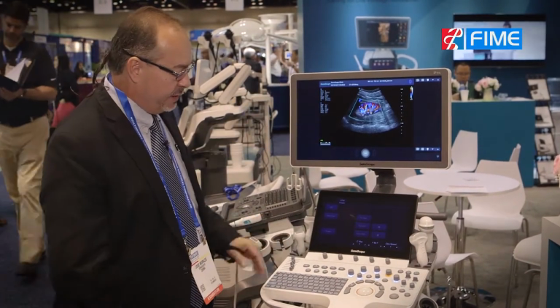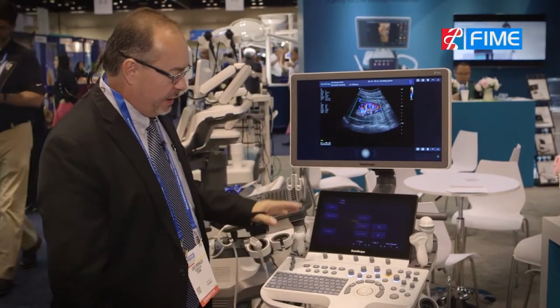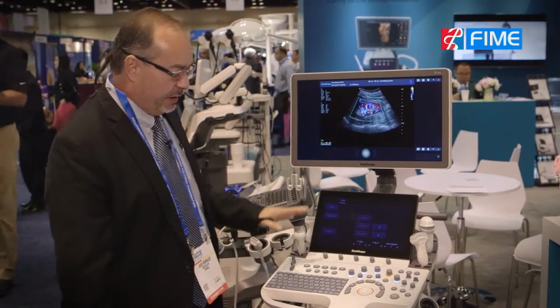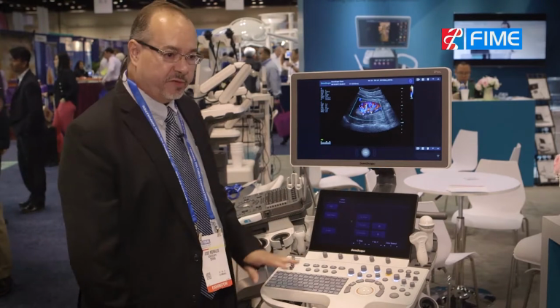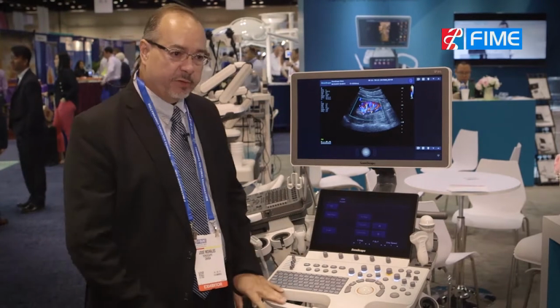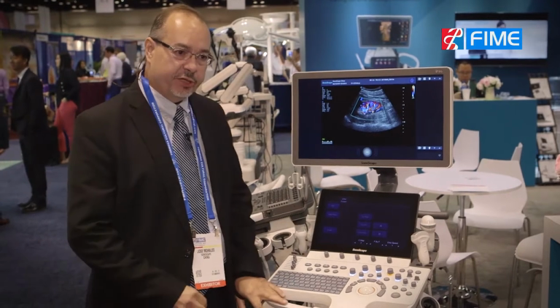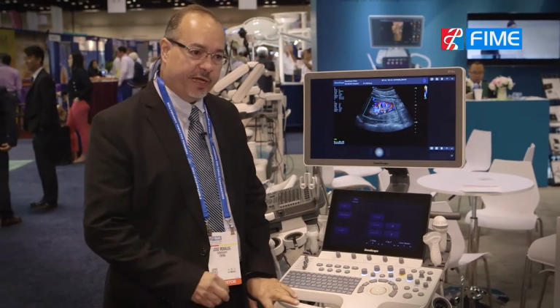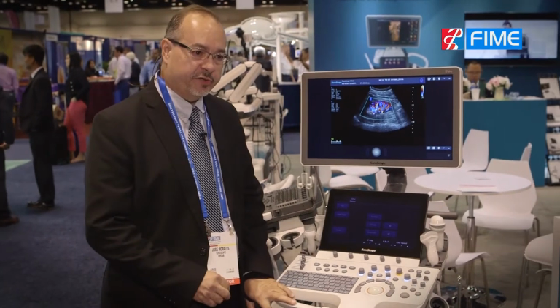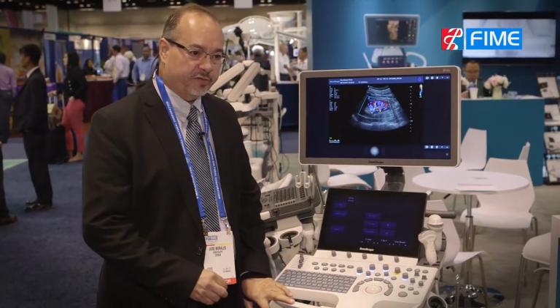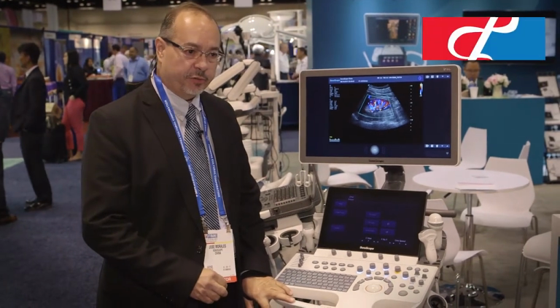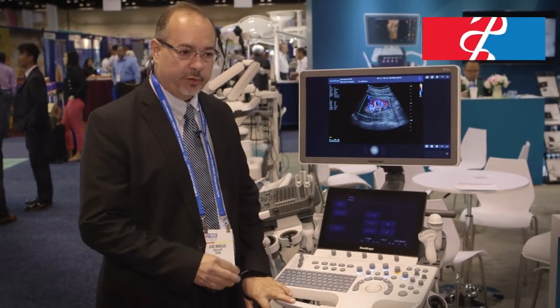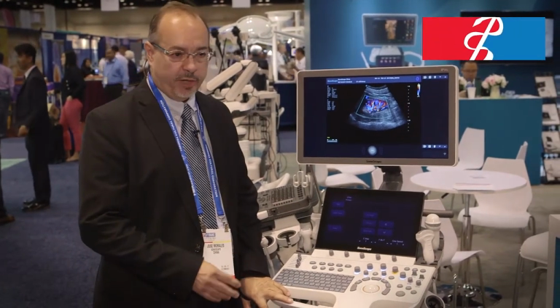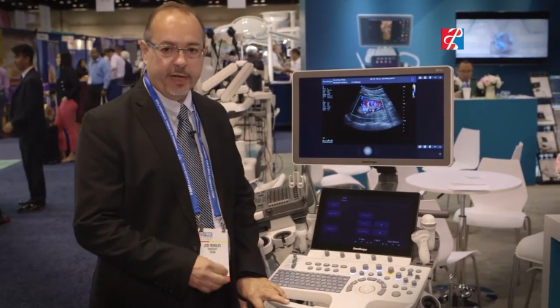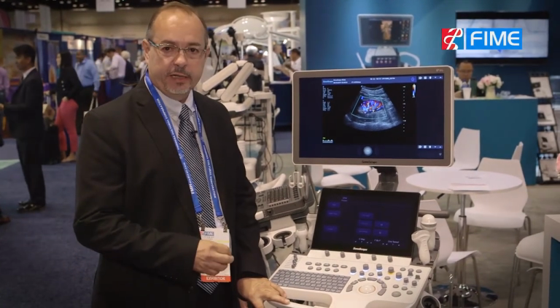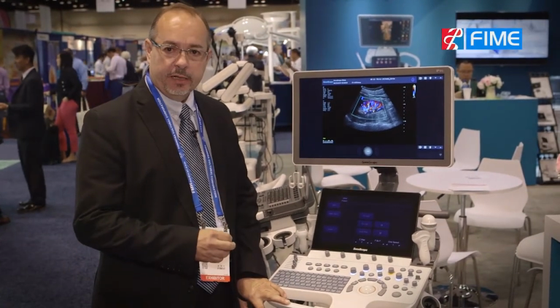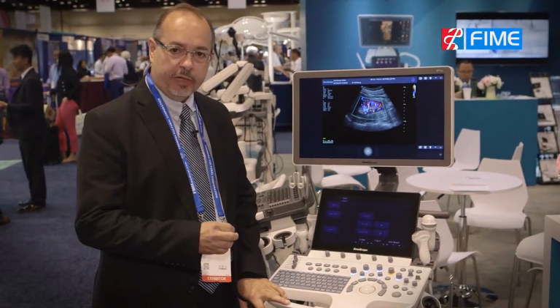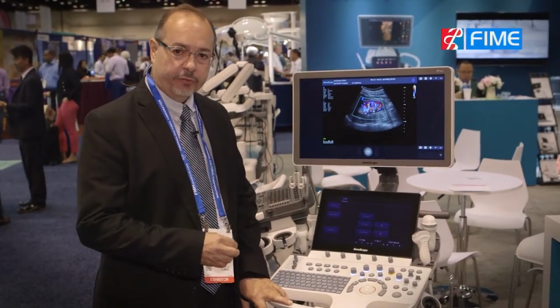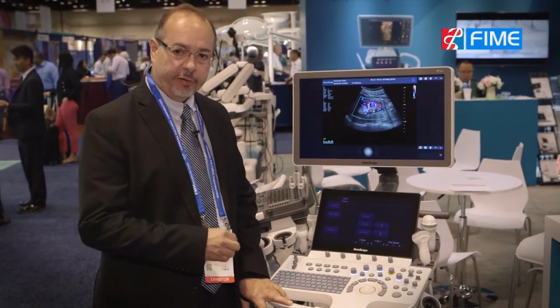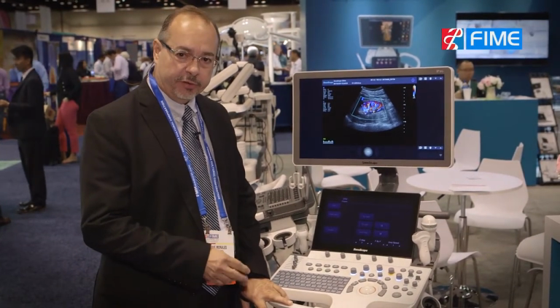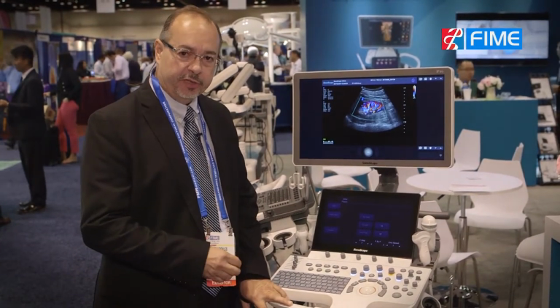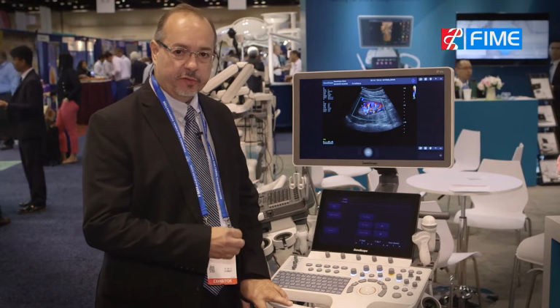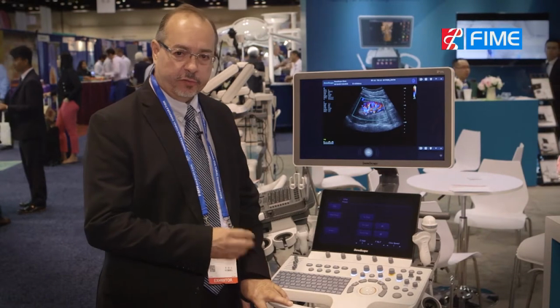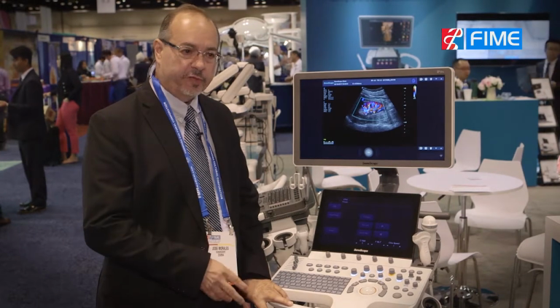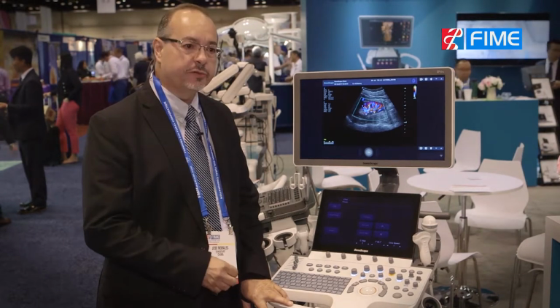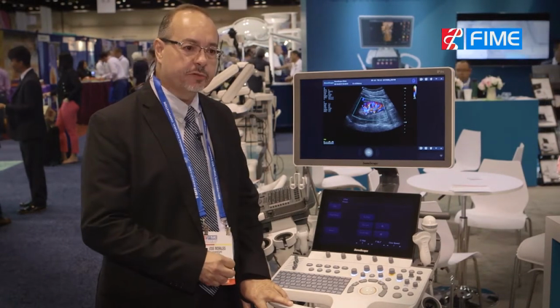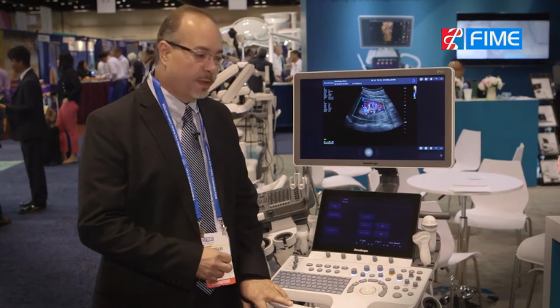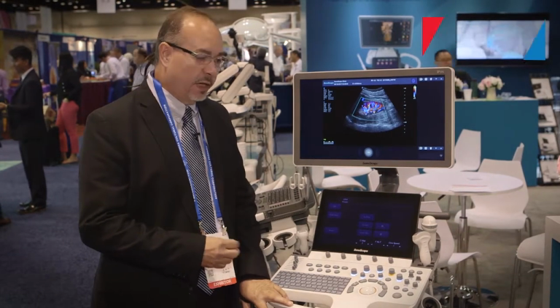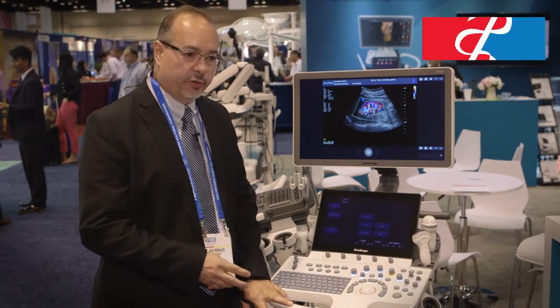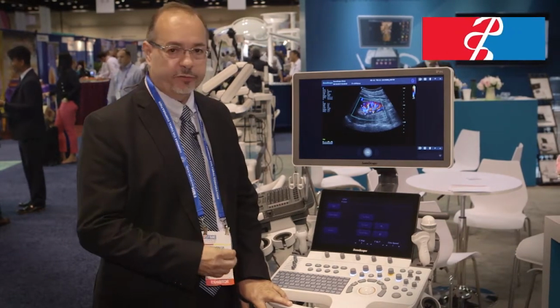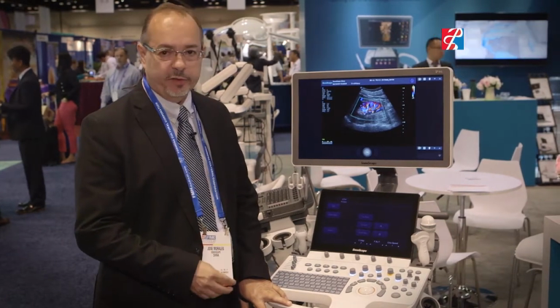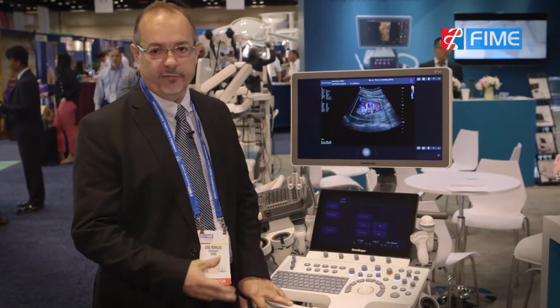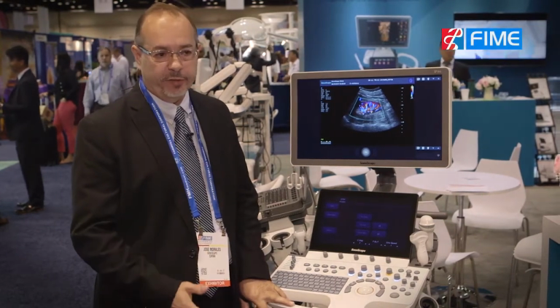This is a shared diagnostic system, so you can do cardiac, radiology, soft tissues, endo, 3D, and 4D.